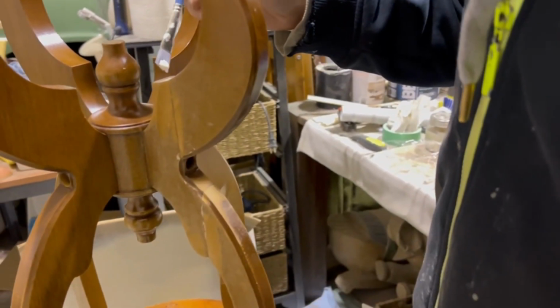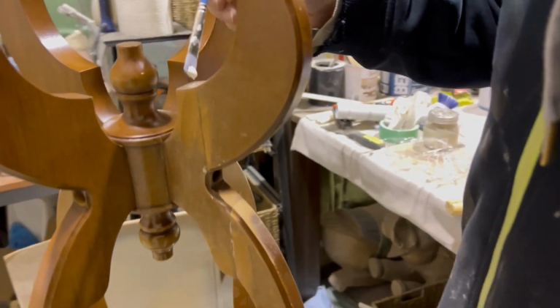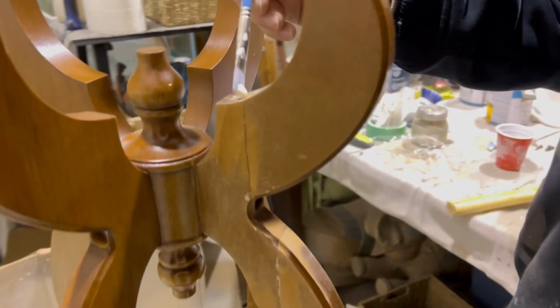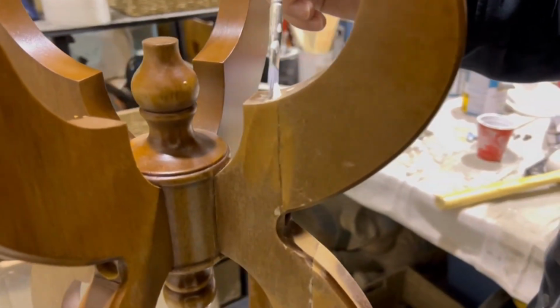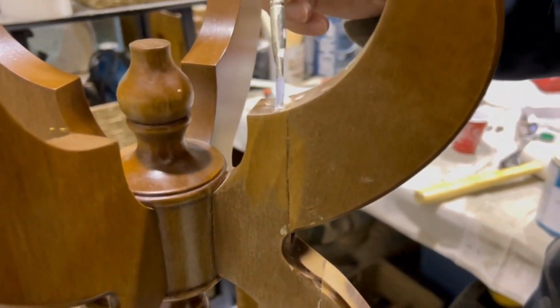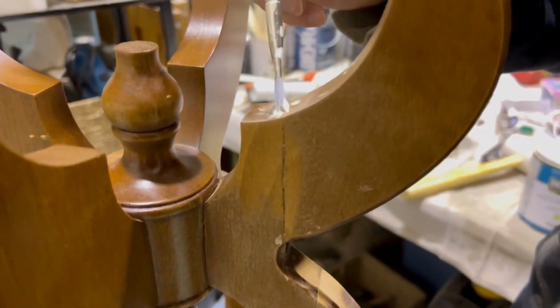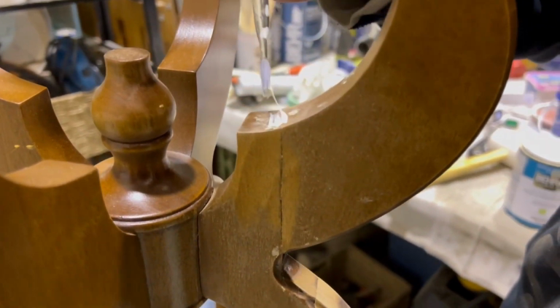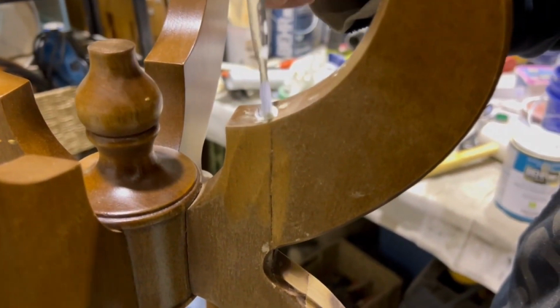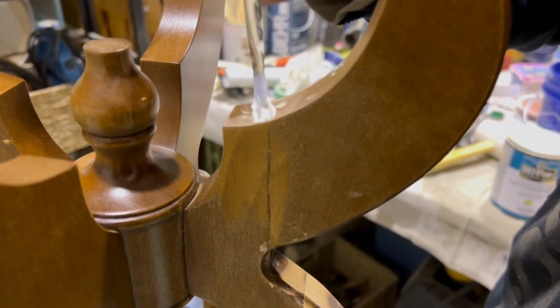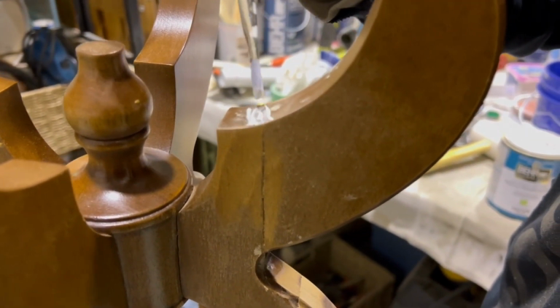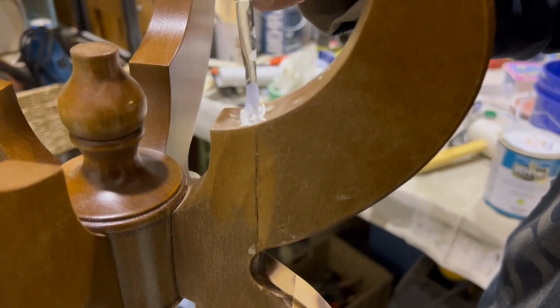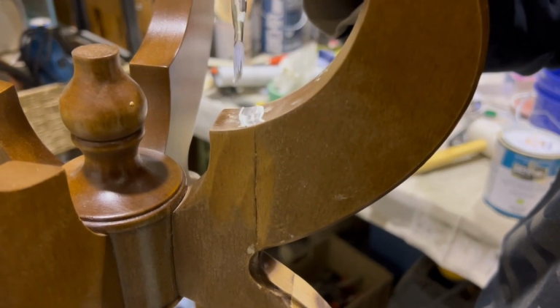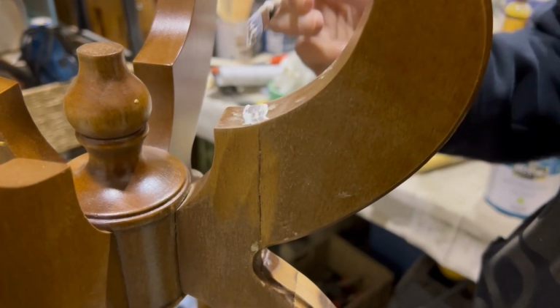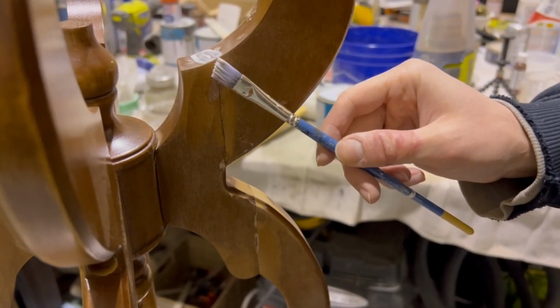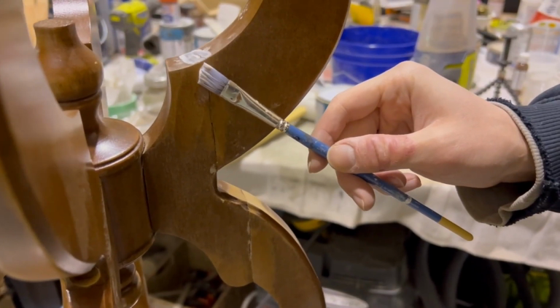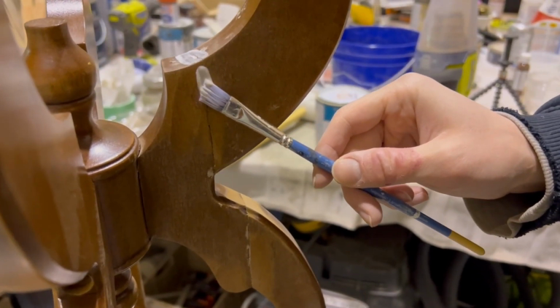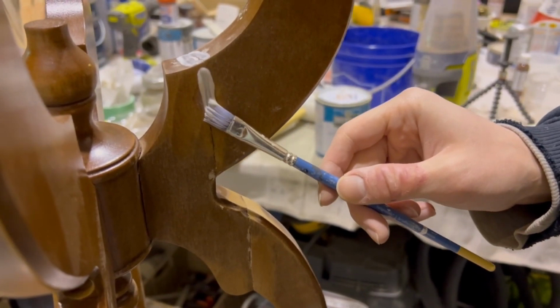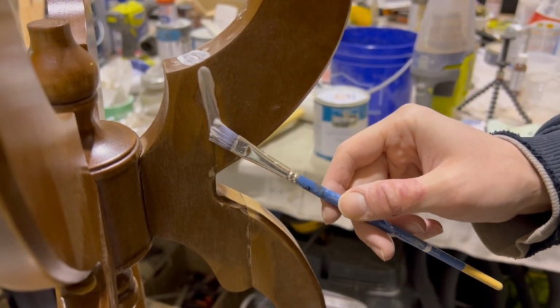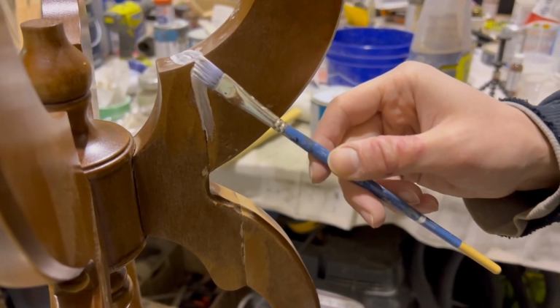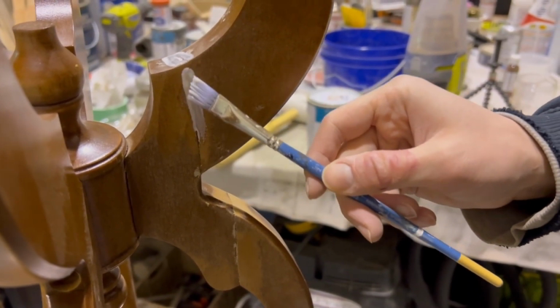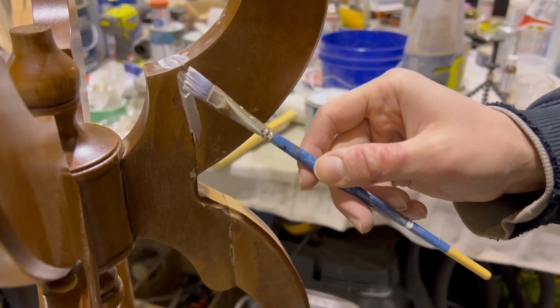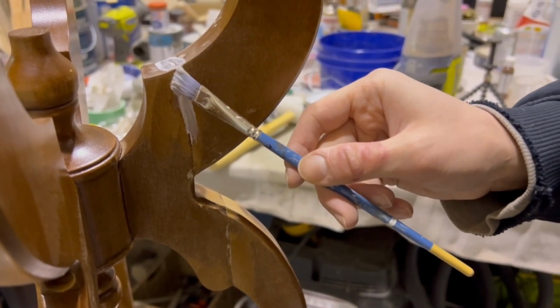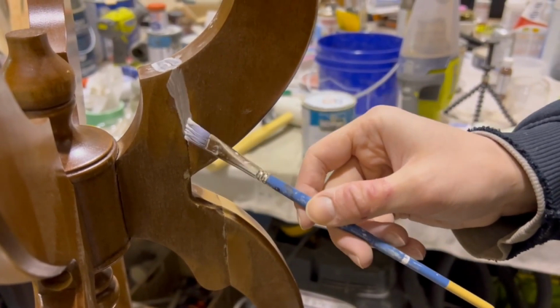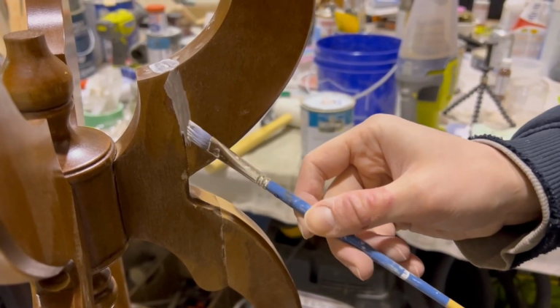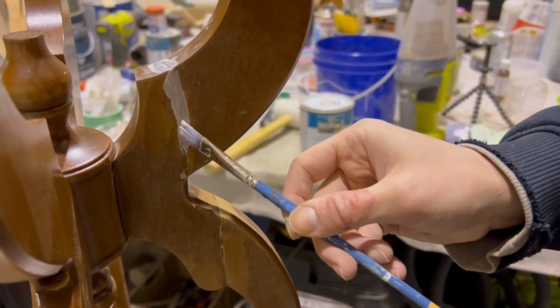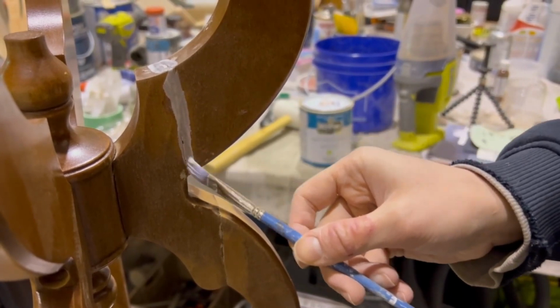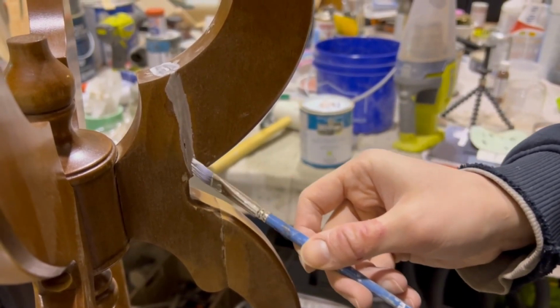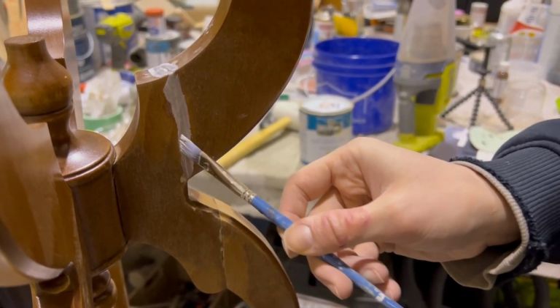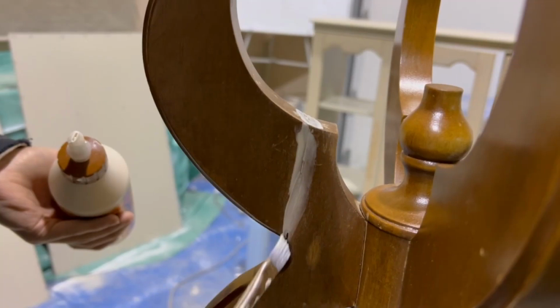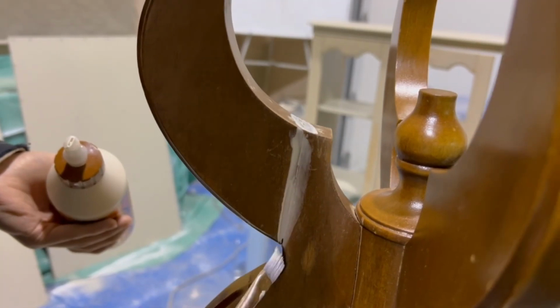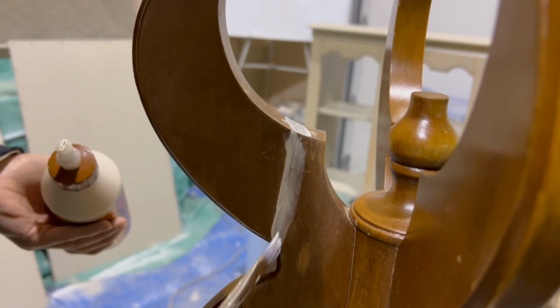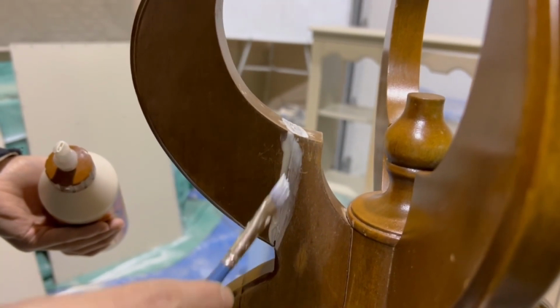Once that was nice and flat, we got a little bit more glue in to make it extra secure. Then we hit the seams again with some water putty.